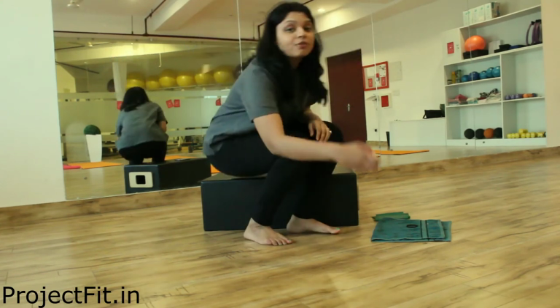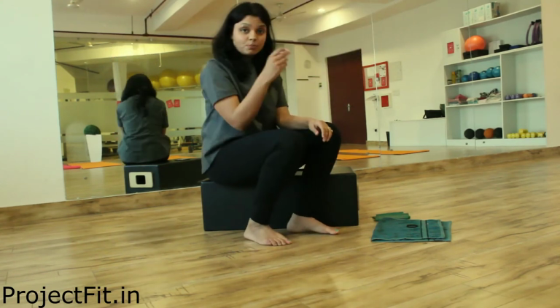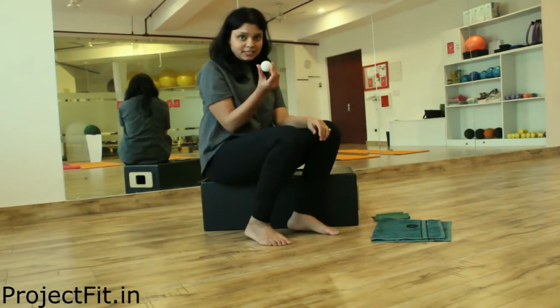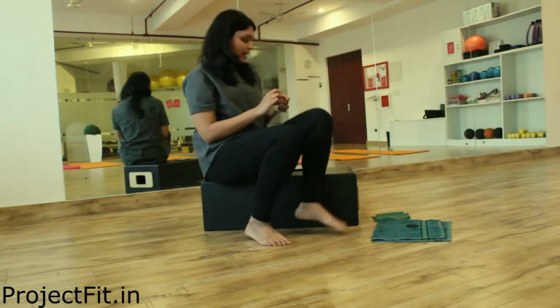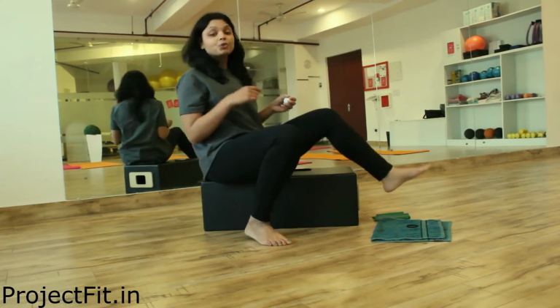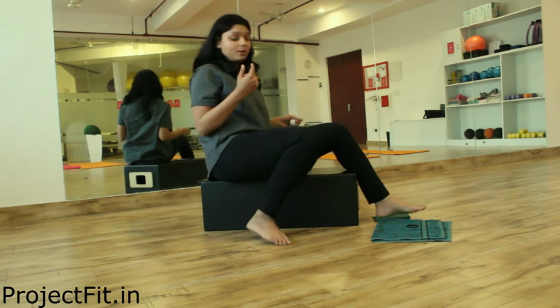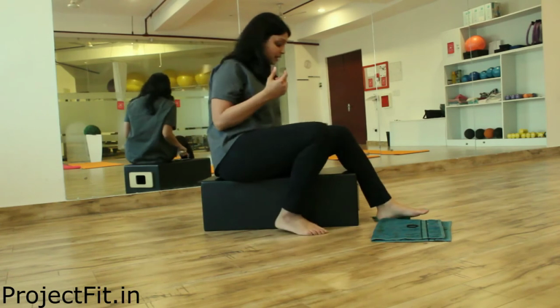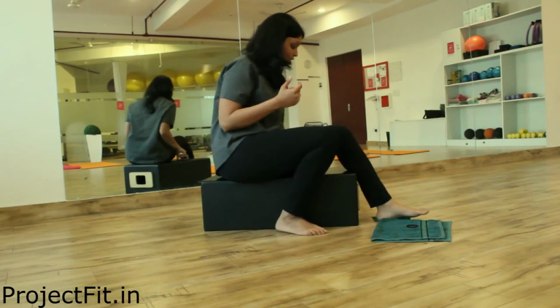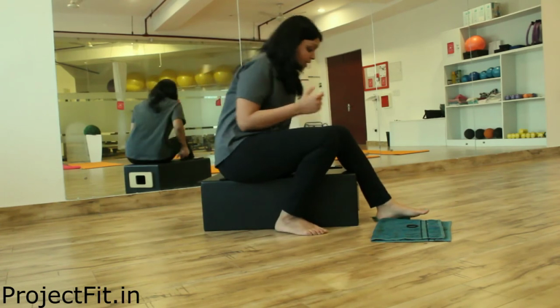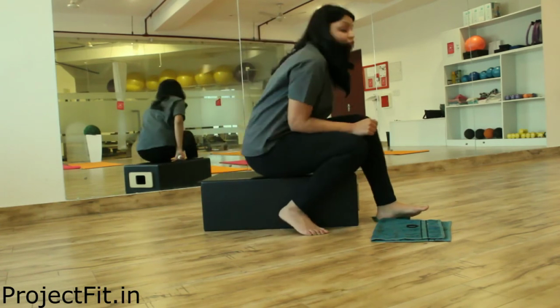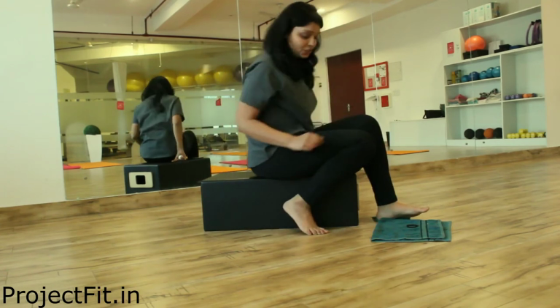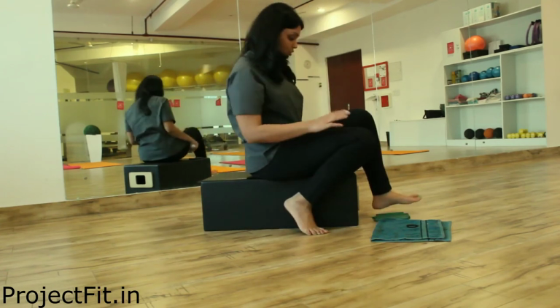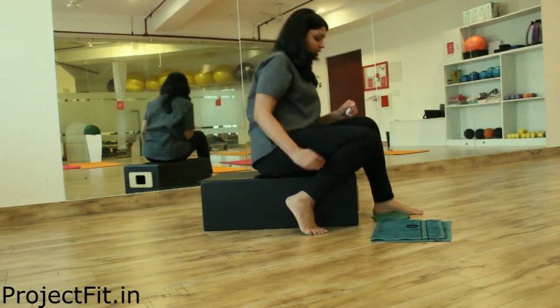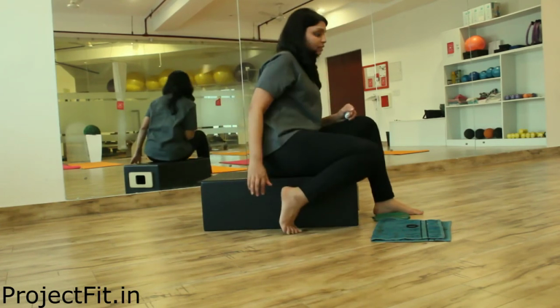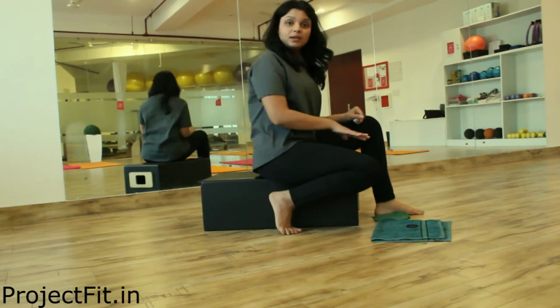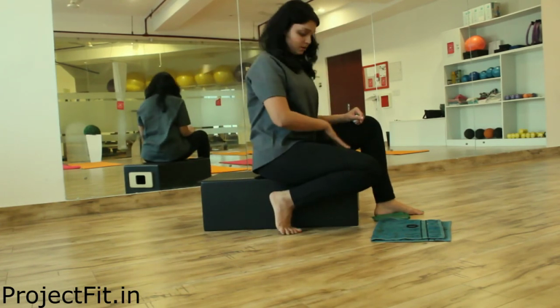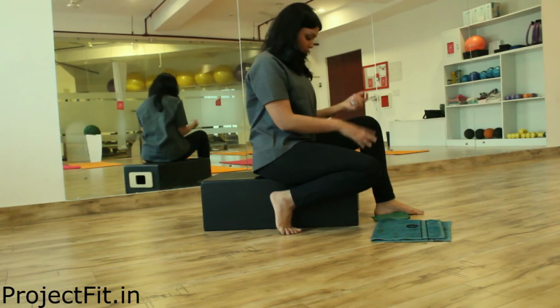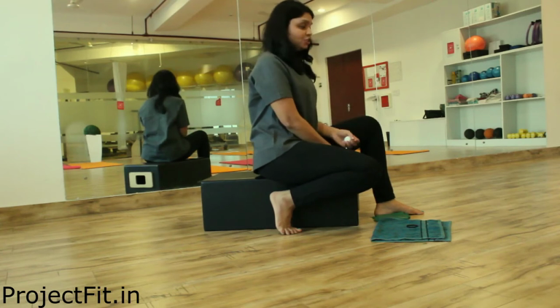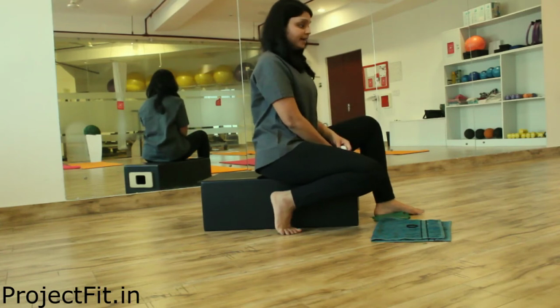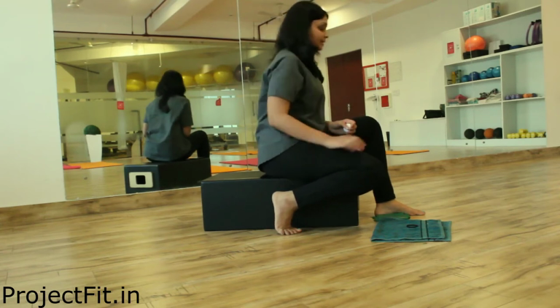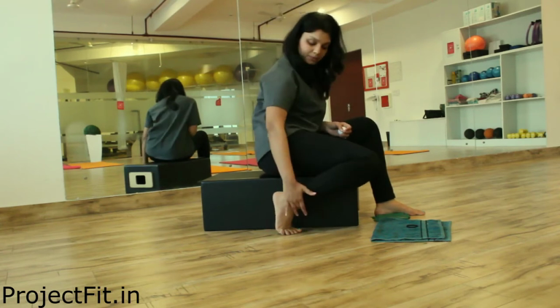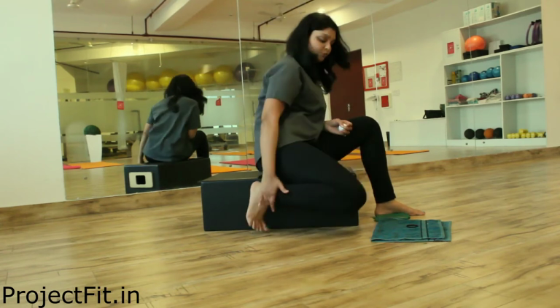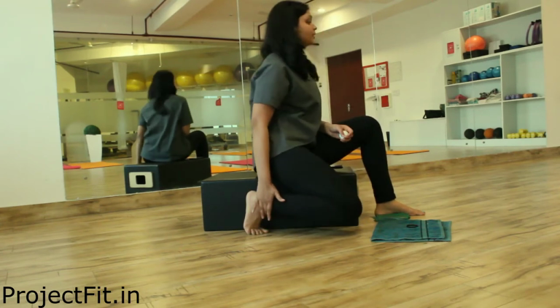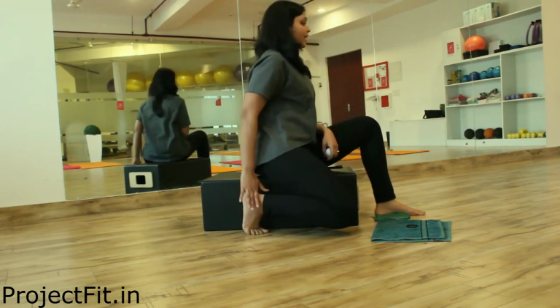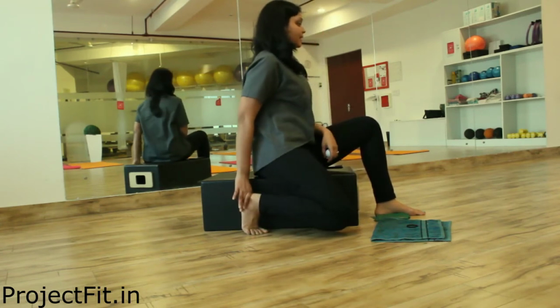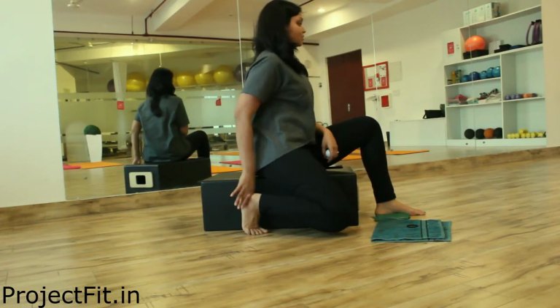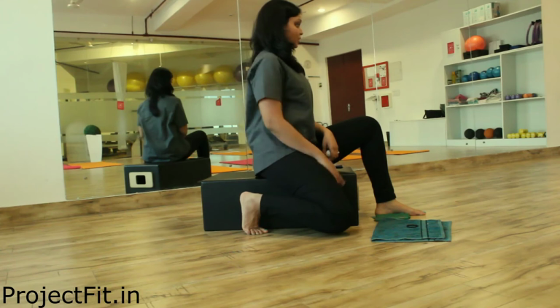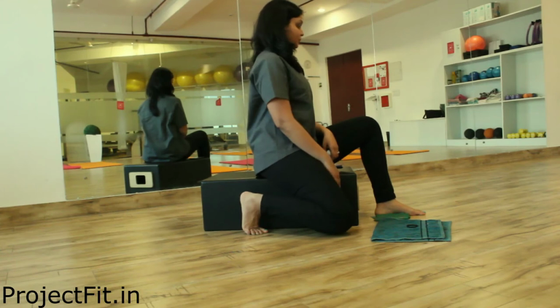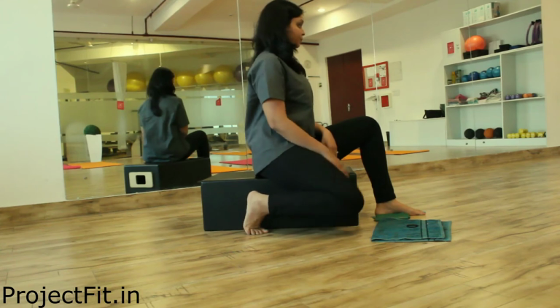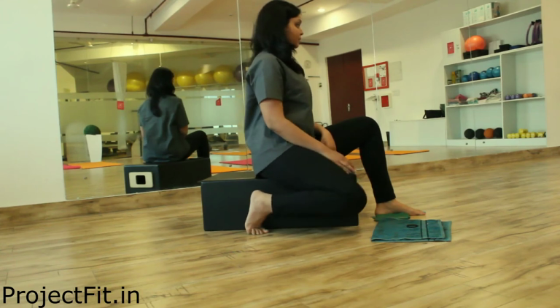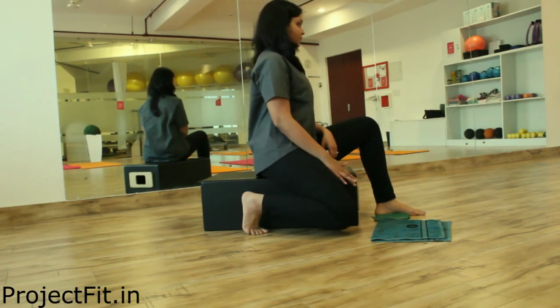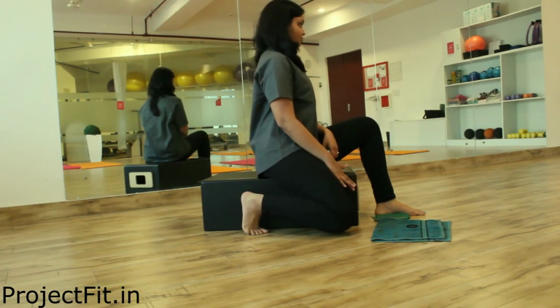Once both of these are done, you can do a plantar fascia stretch. Sit on a chair like this and place the foot a little behind and stretch.